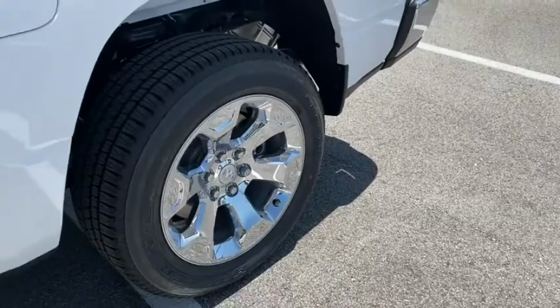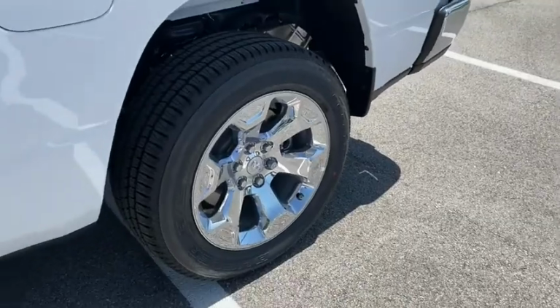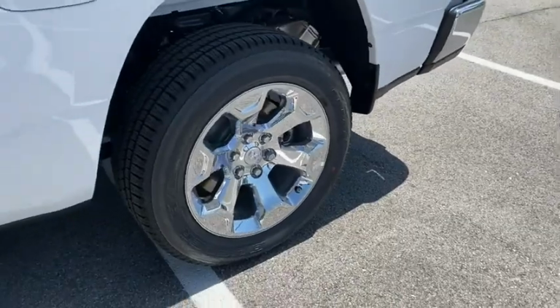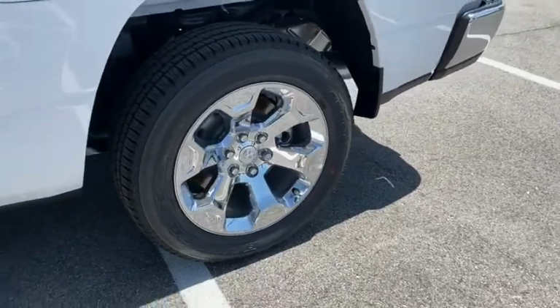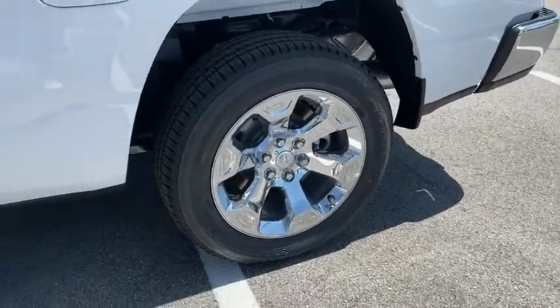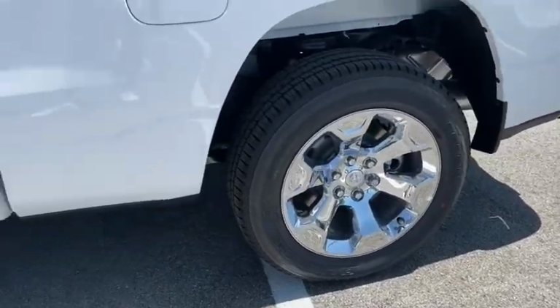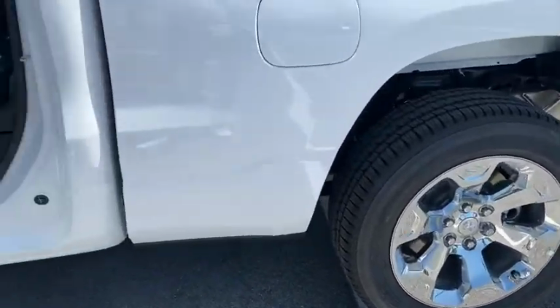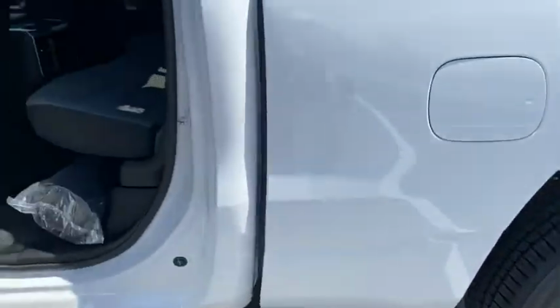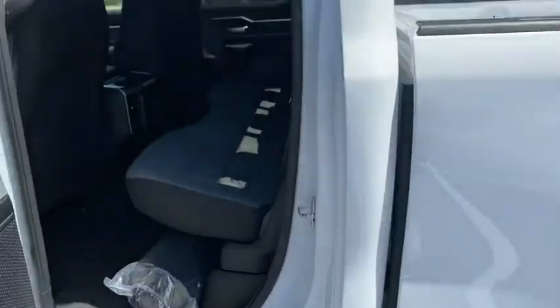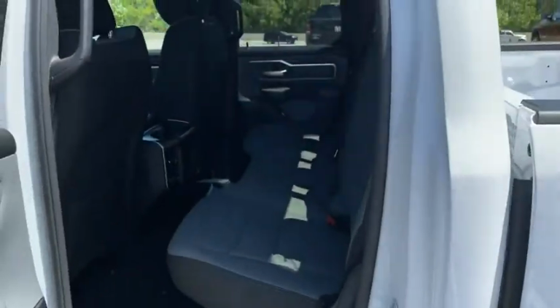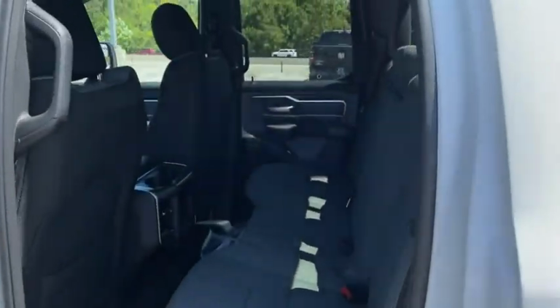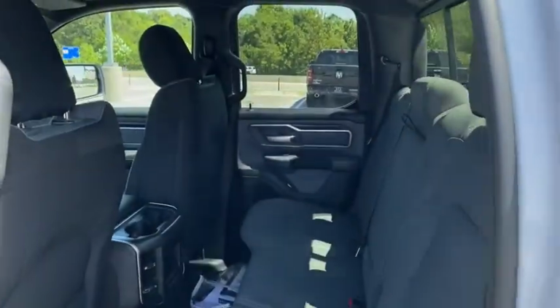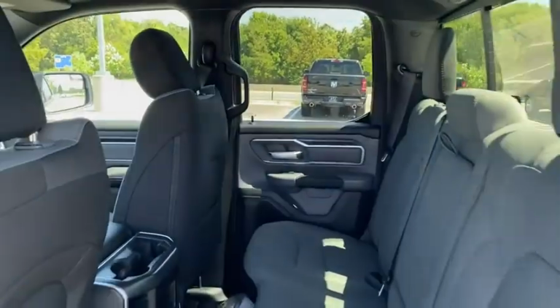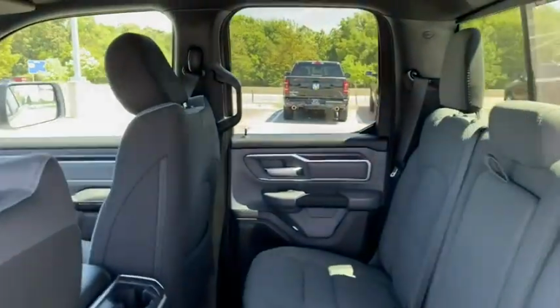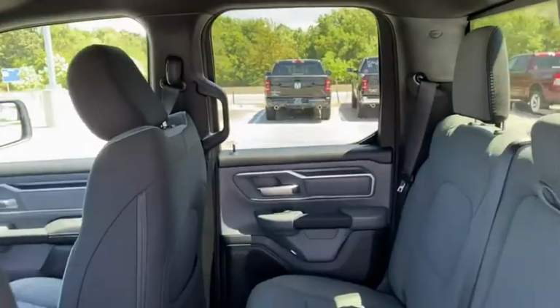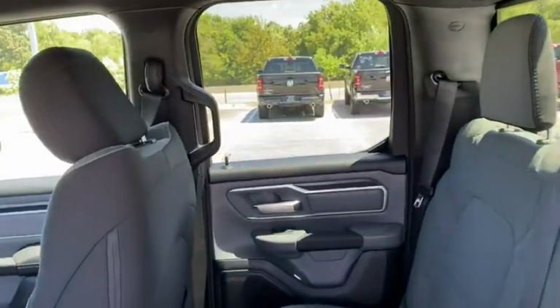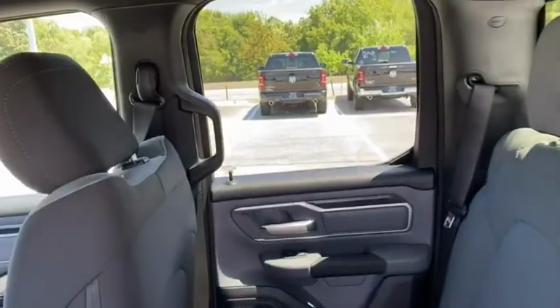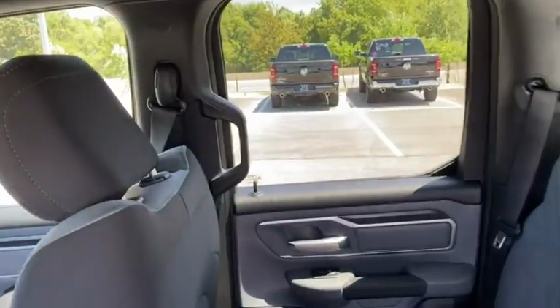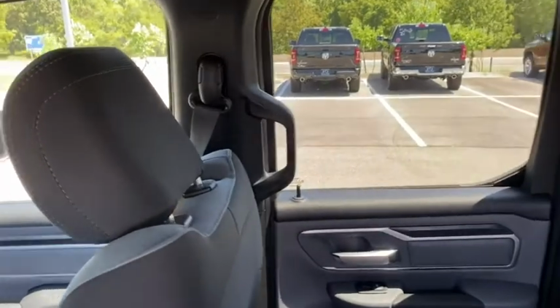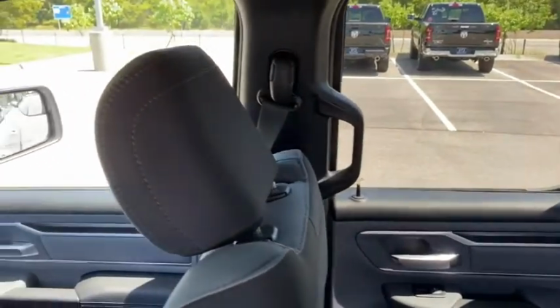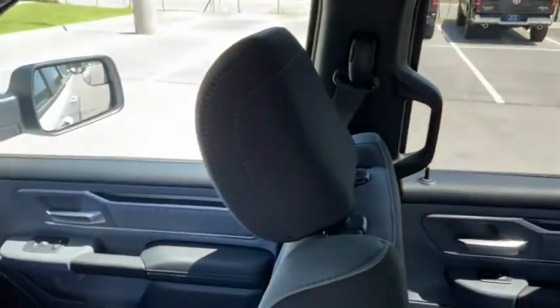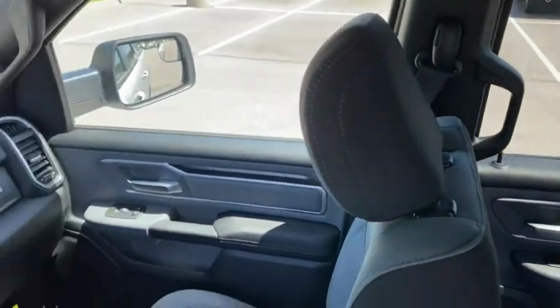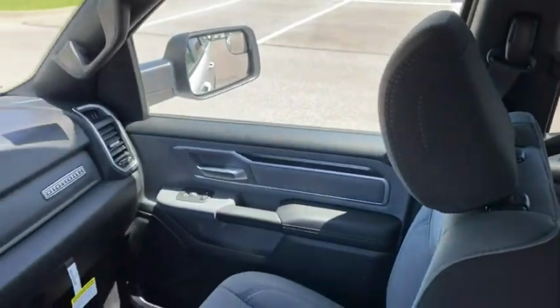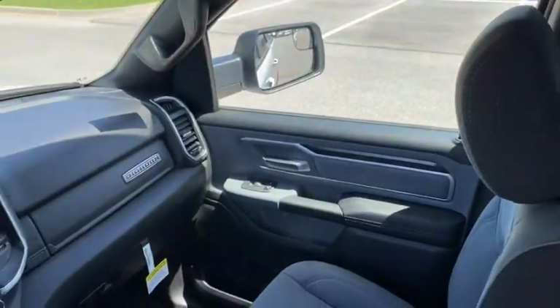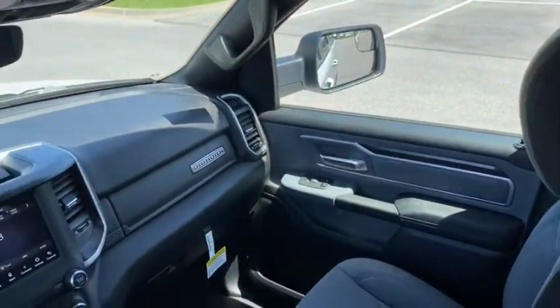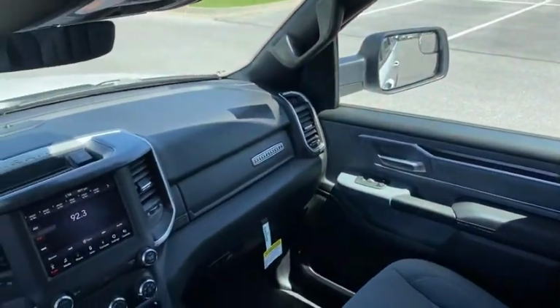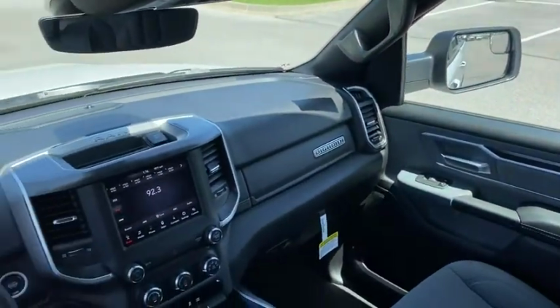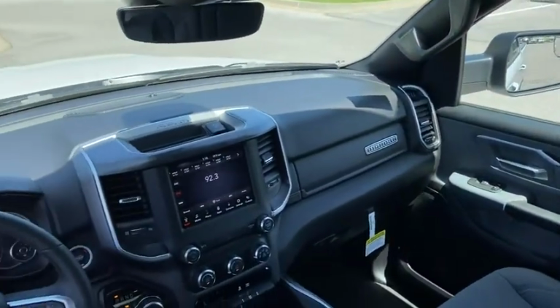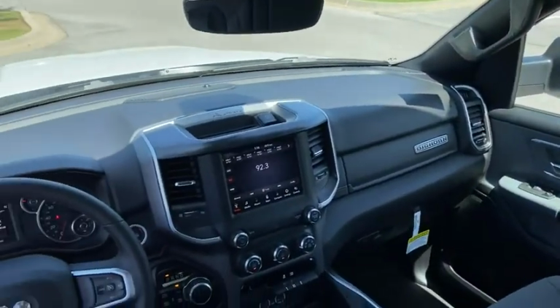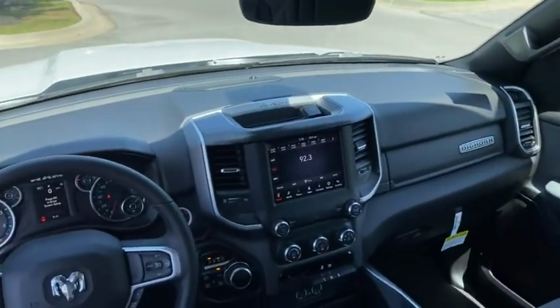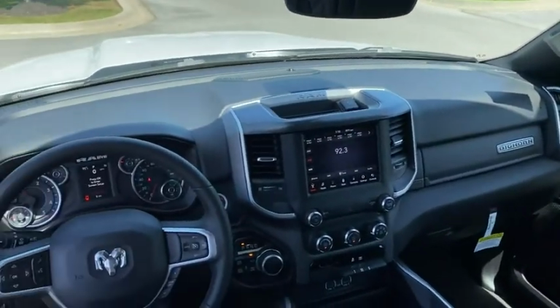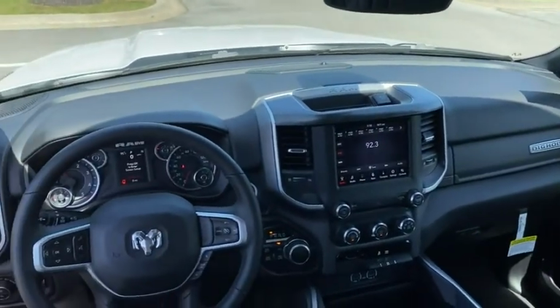Electronic stability control, remote keyless entry, panic alarm, overhead console, tachometer, brake assist, rear view camera, front reading lamps.